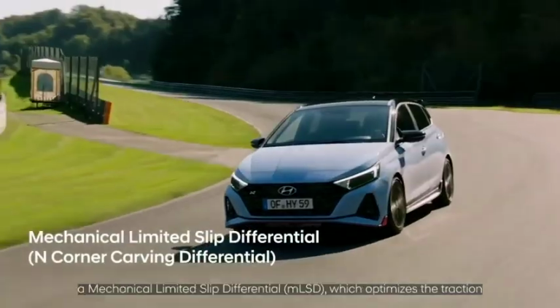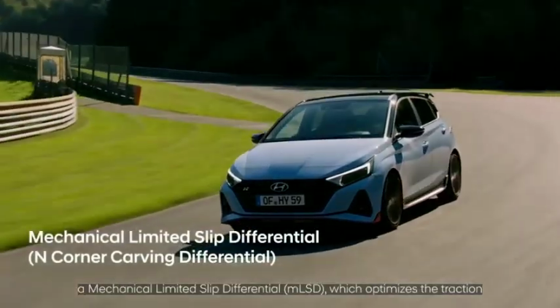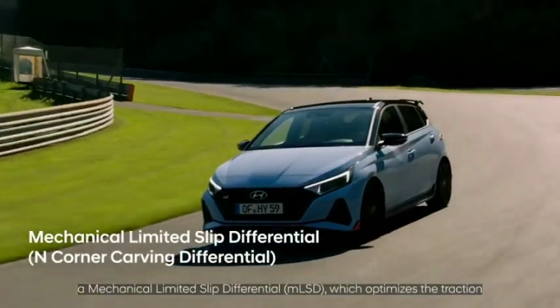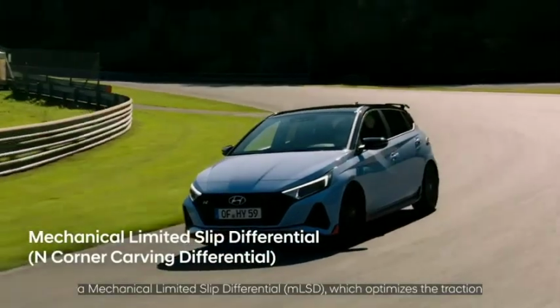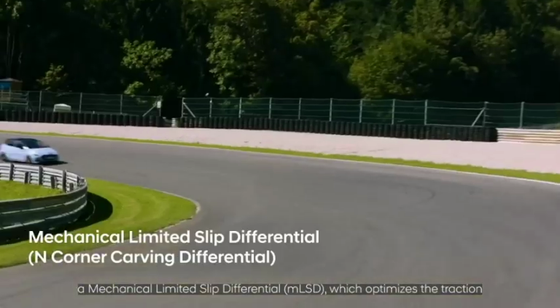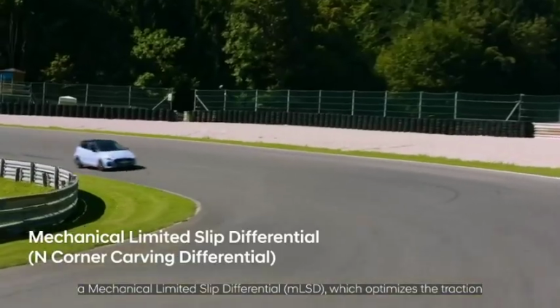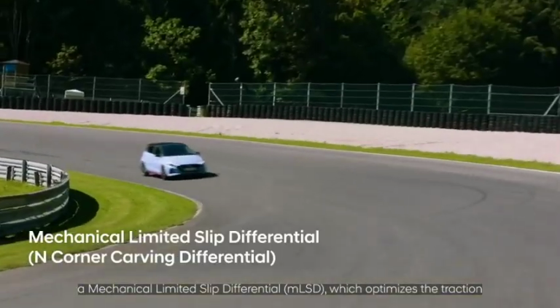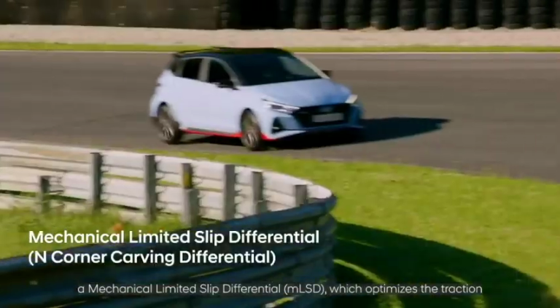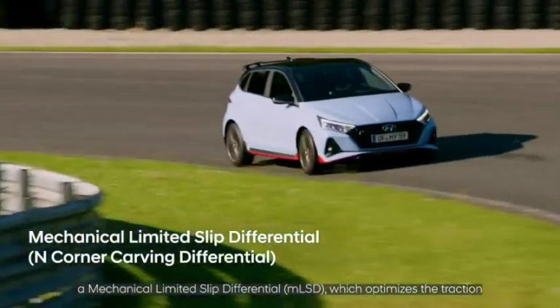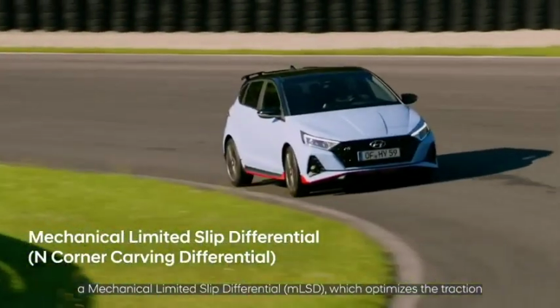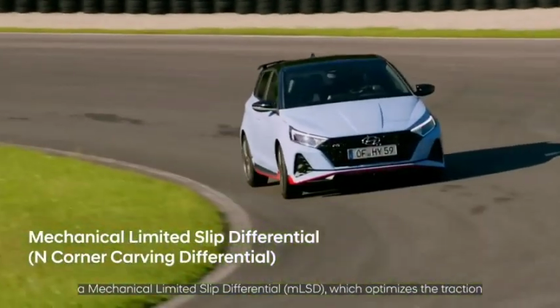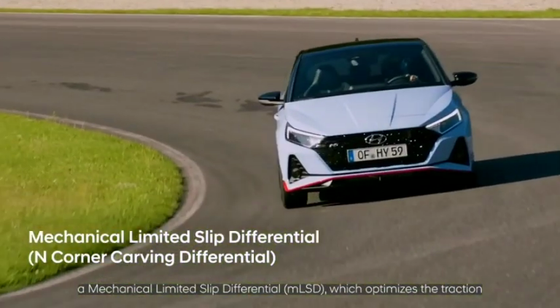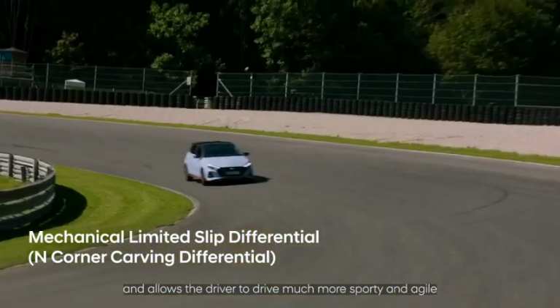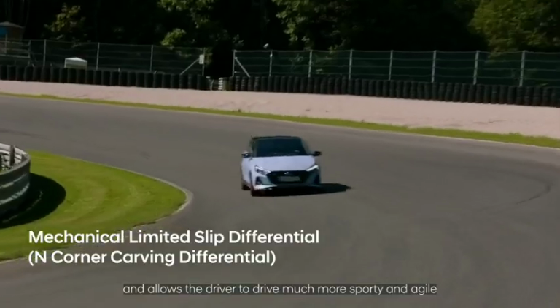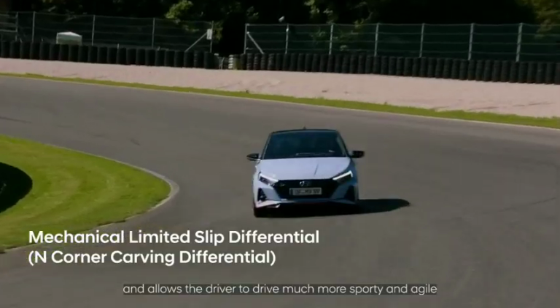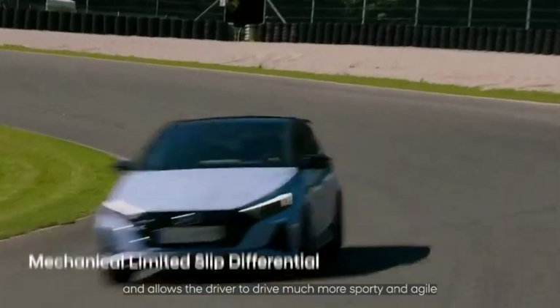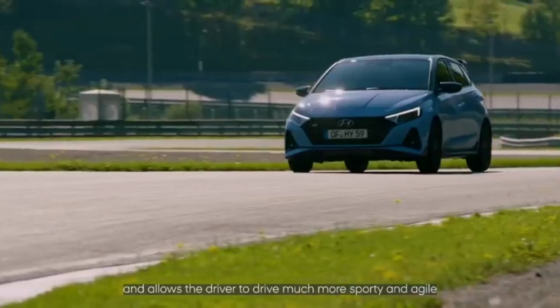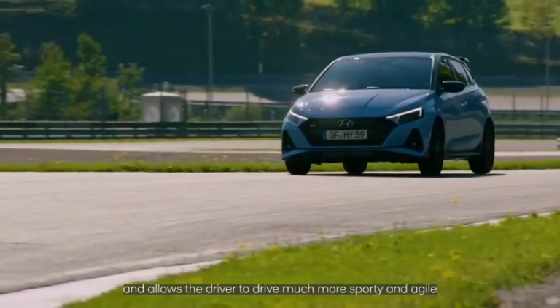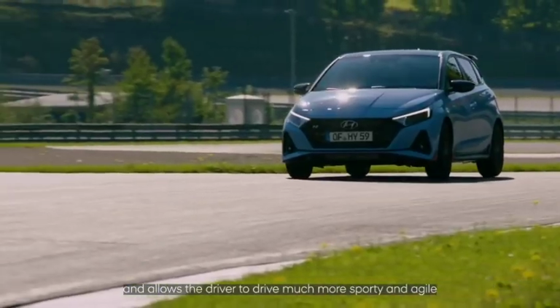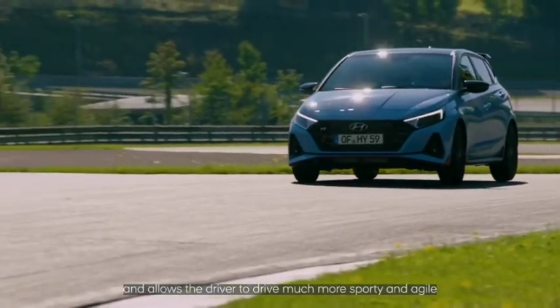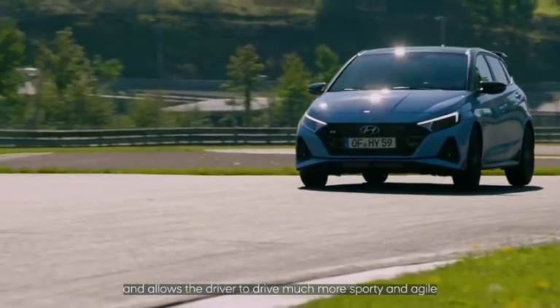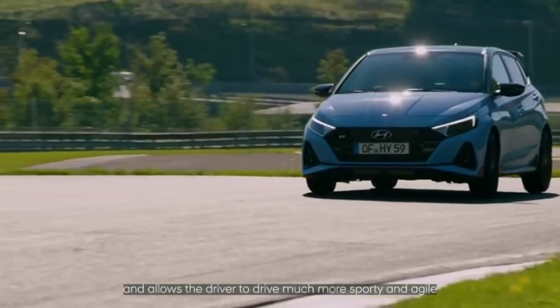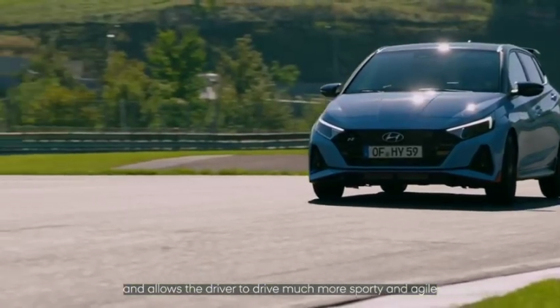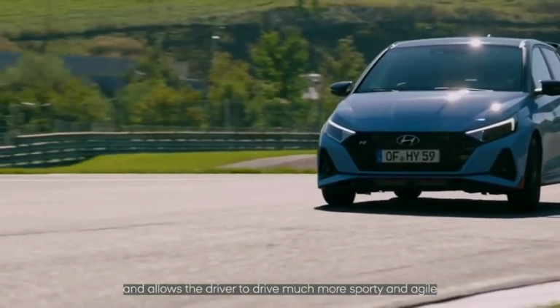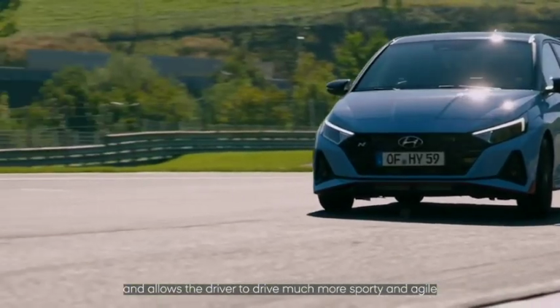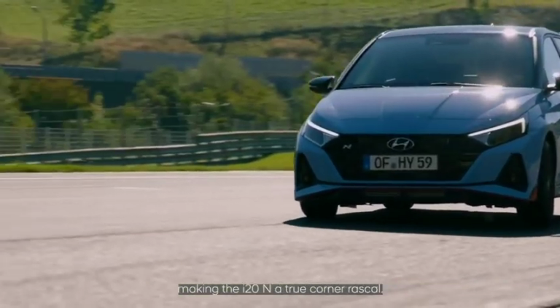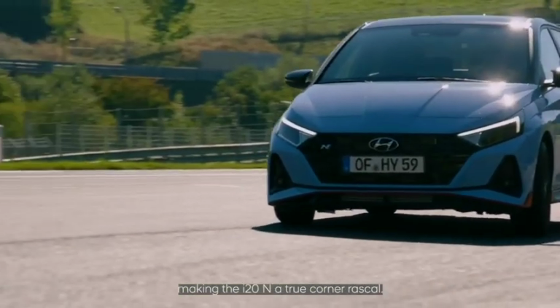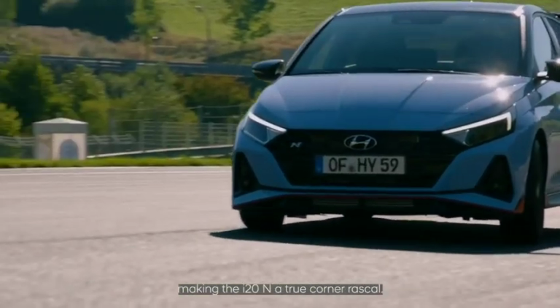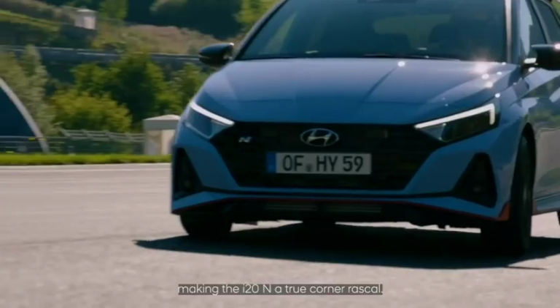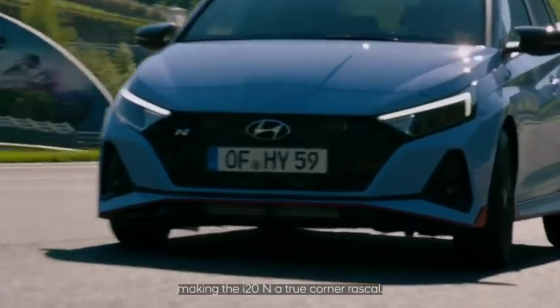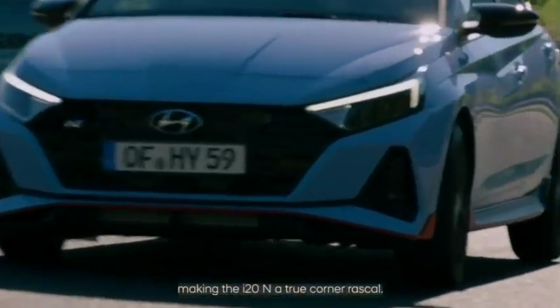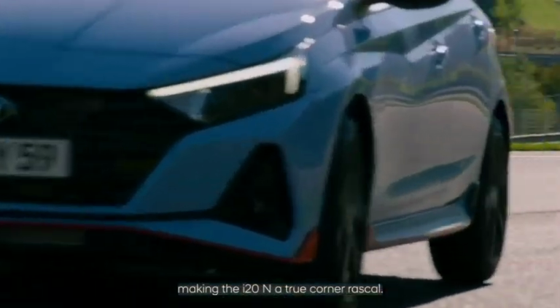A limited slip differential optimizes the traction and allows the driver to drive much more sporty and agile, making the i20 N a true corner rascal.